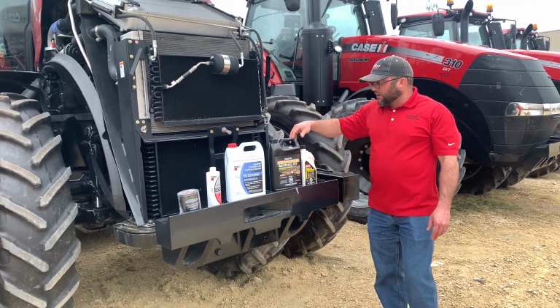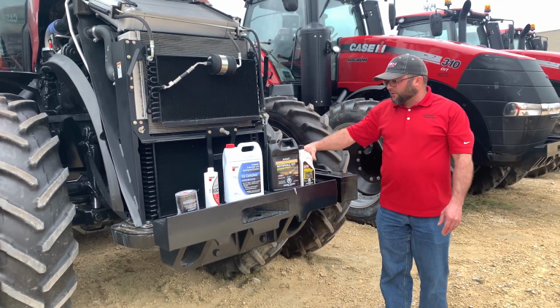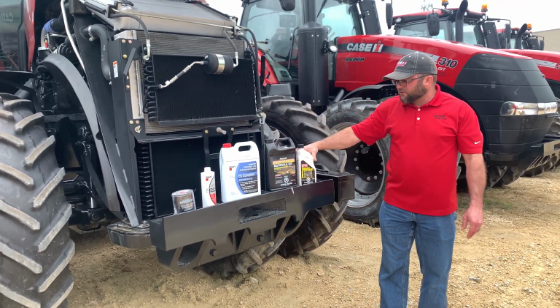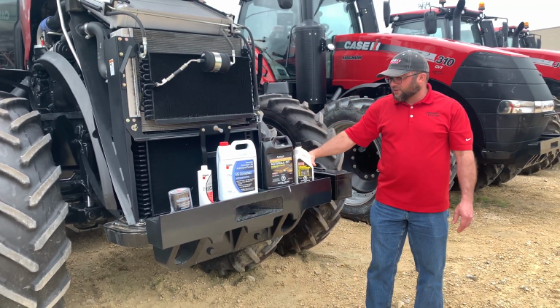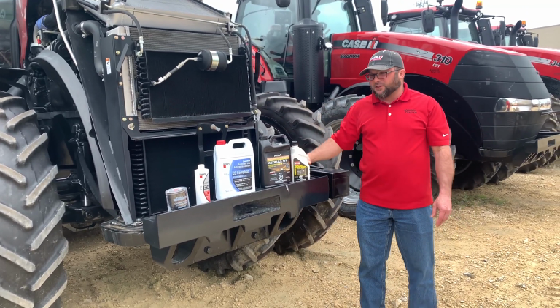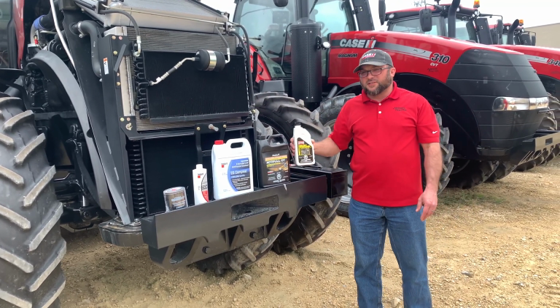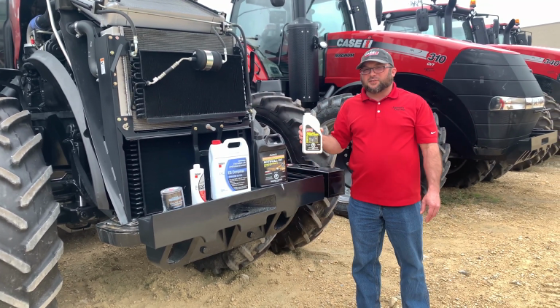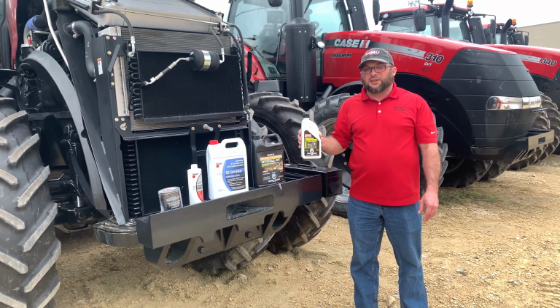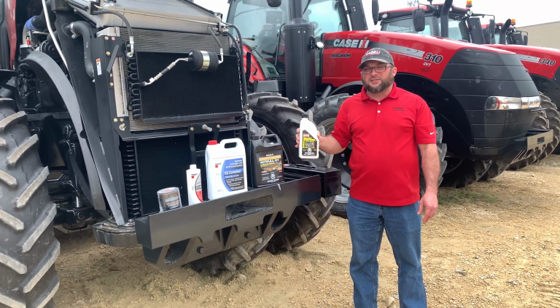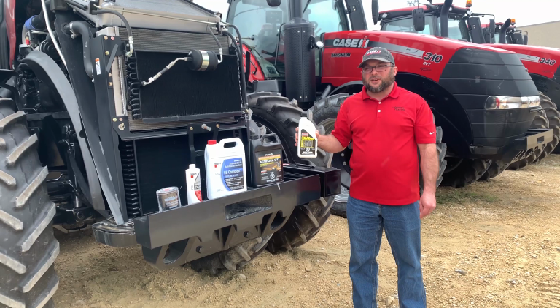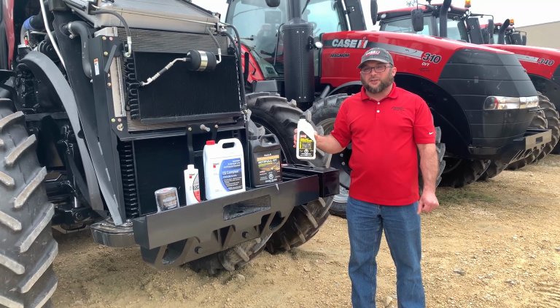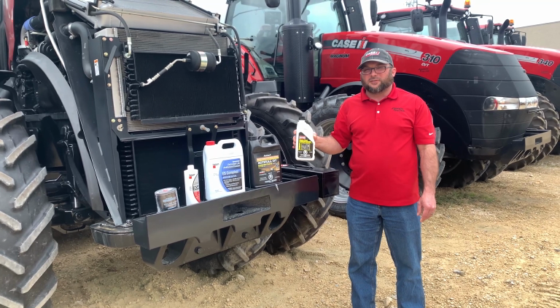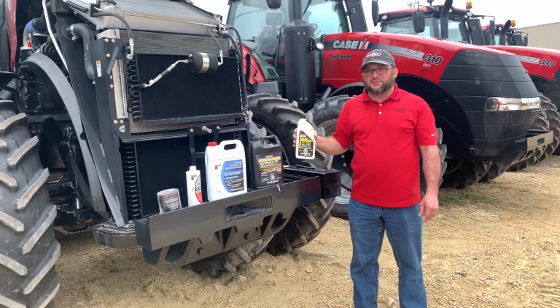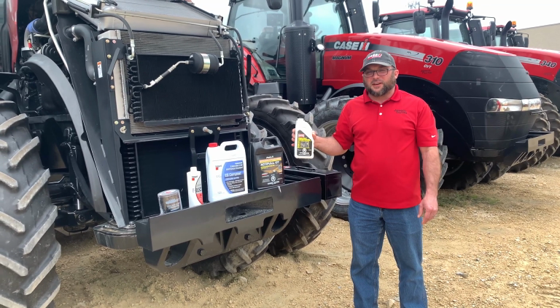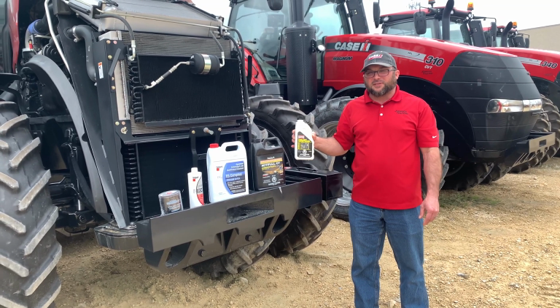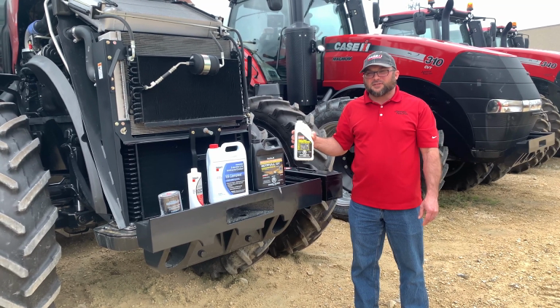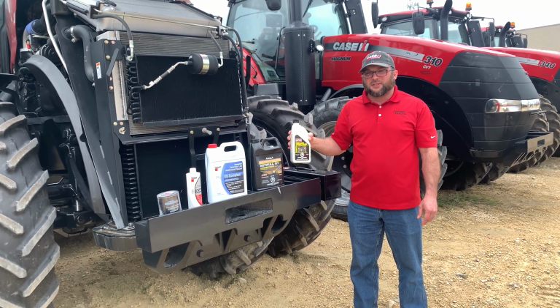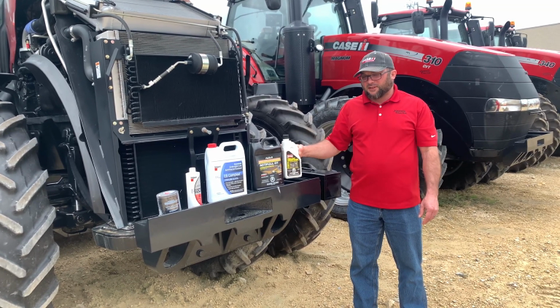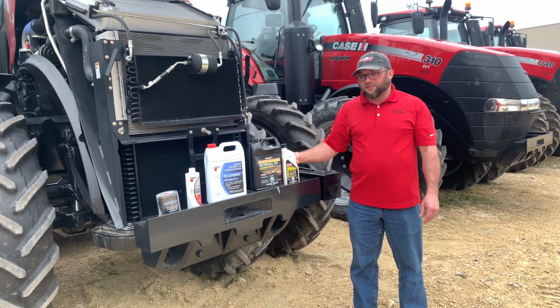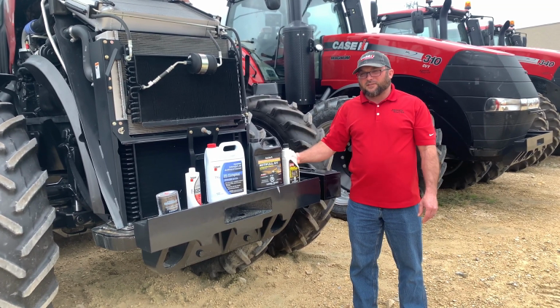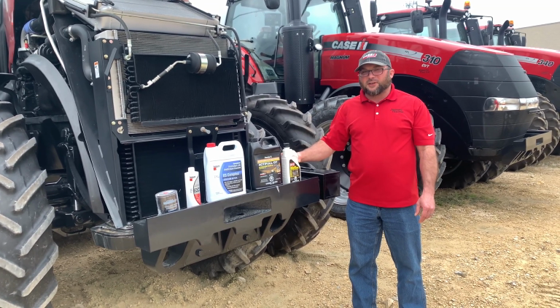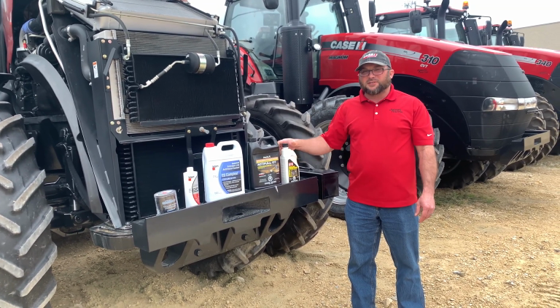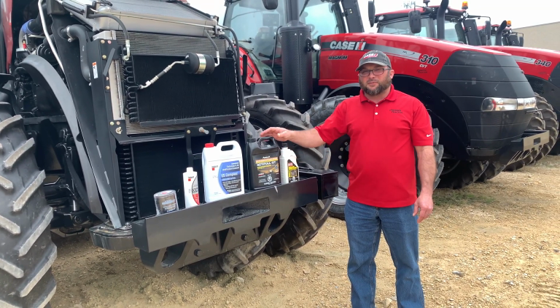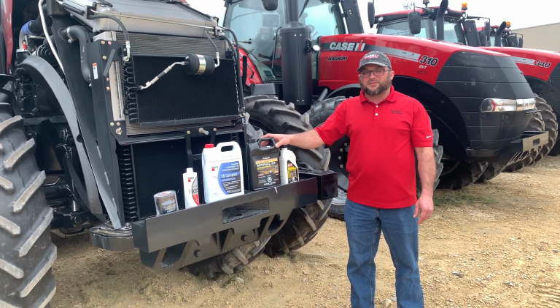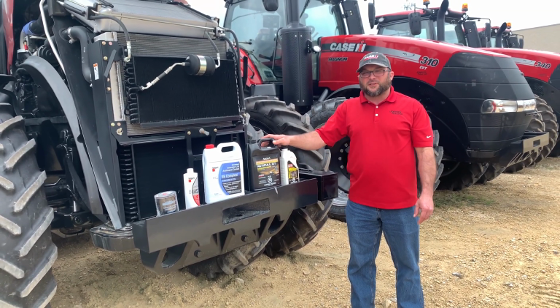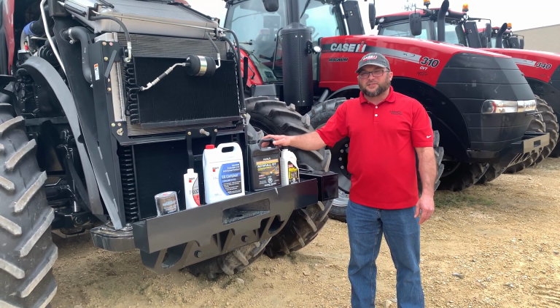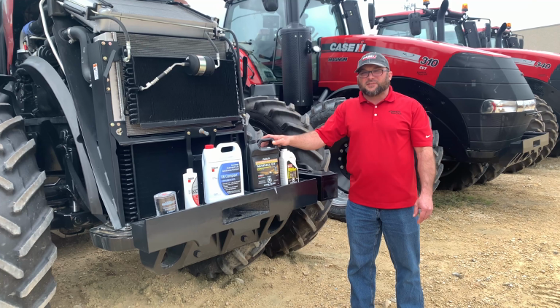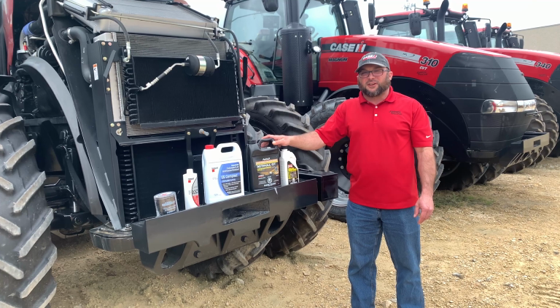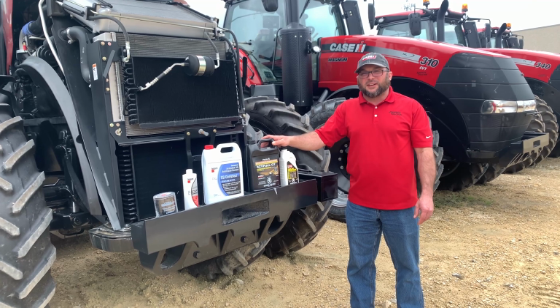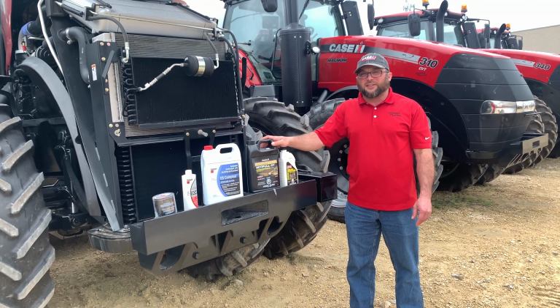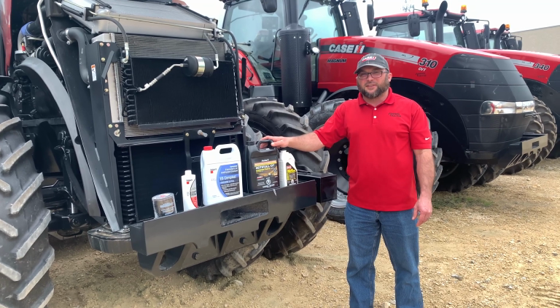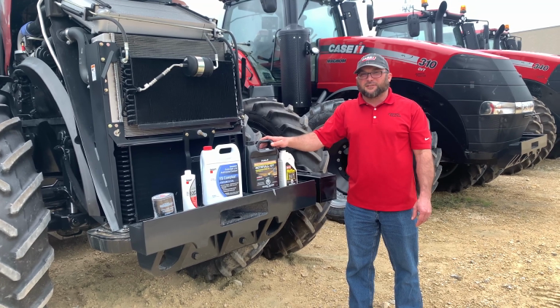We also recommend using this coolant conditioner on all Cursor-type engines. So if you have any questions about parts or service, give us a call today. Thank you.